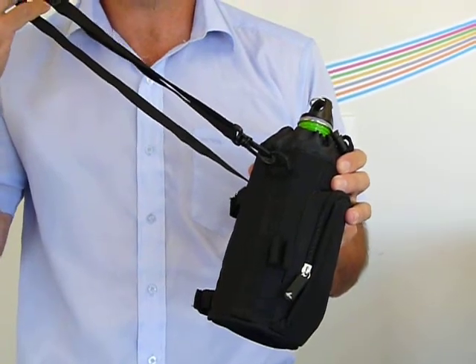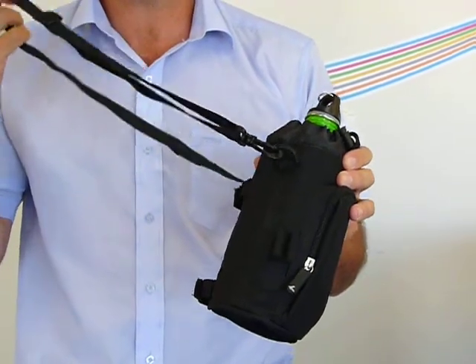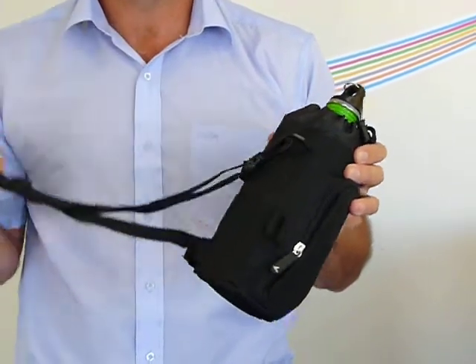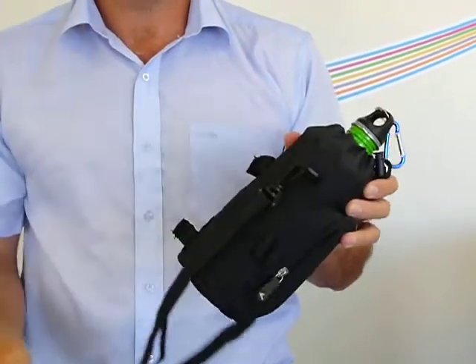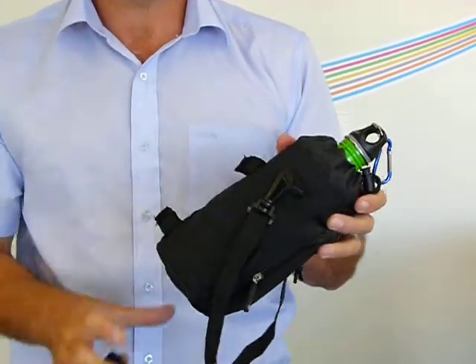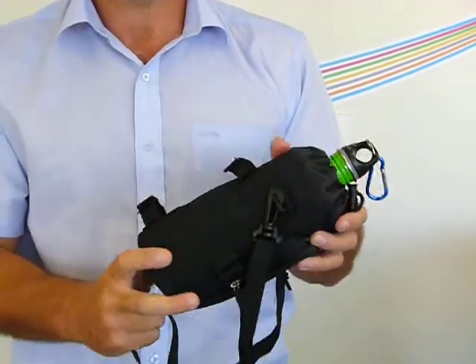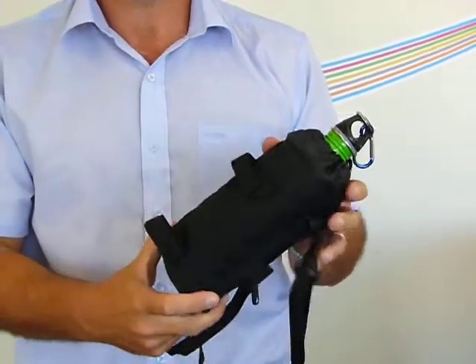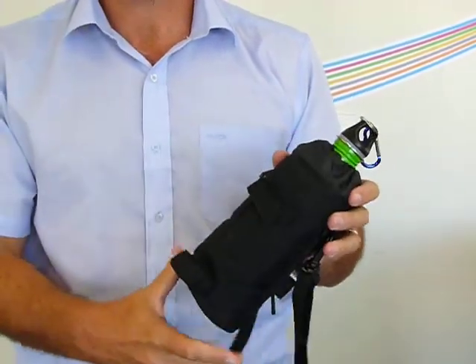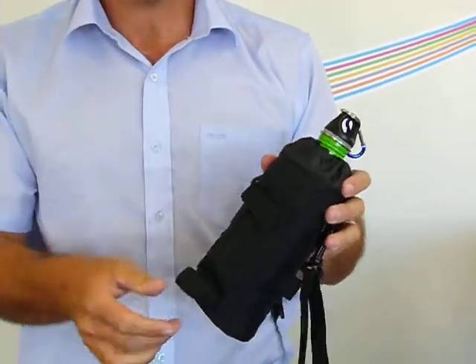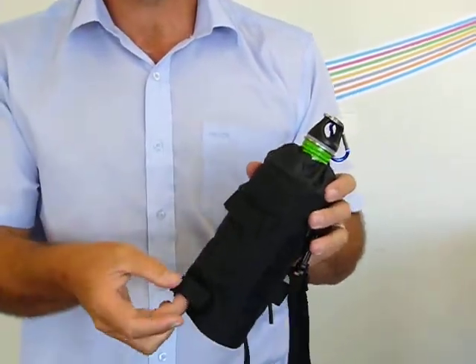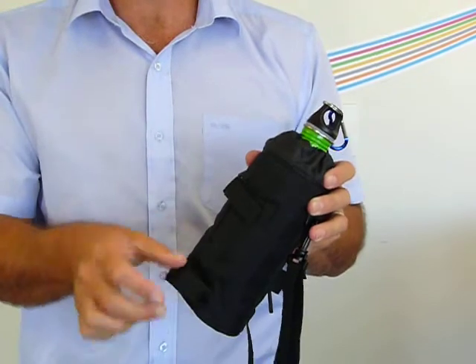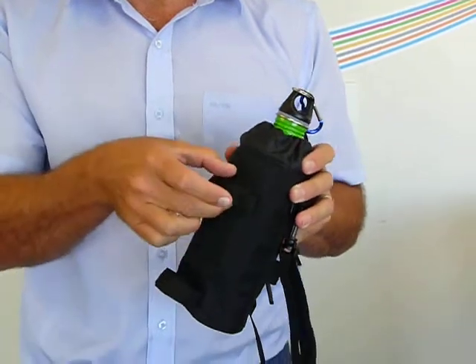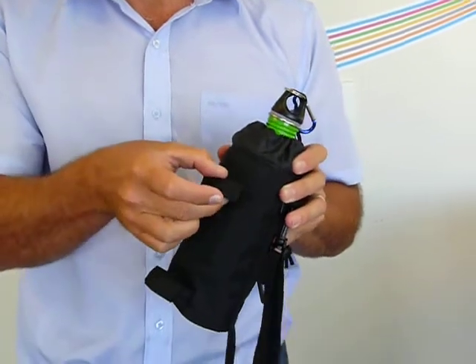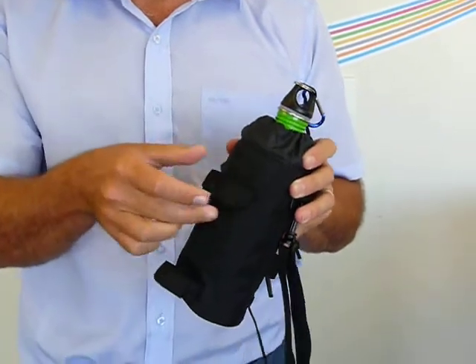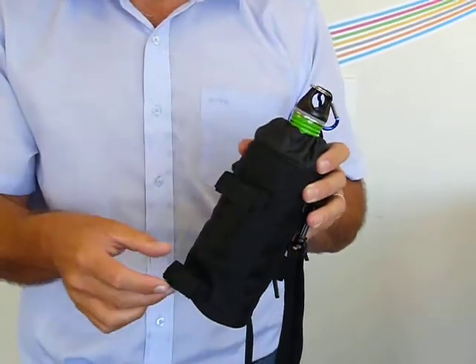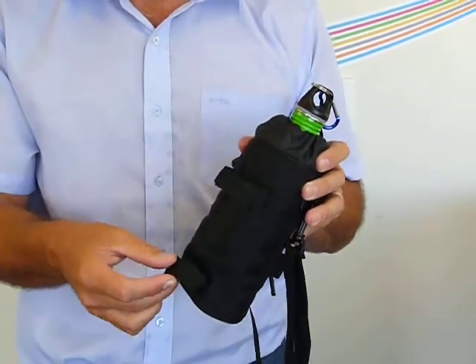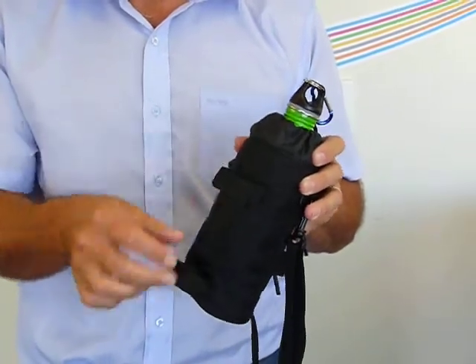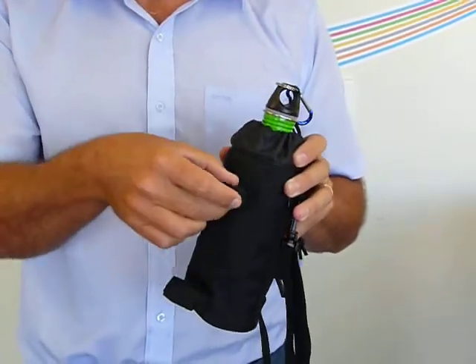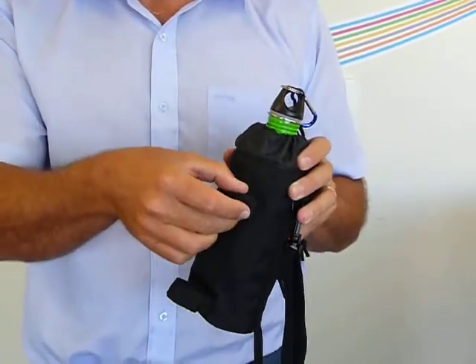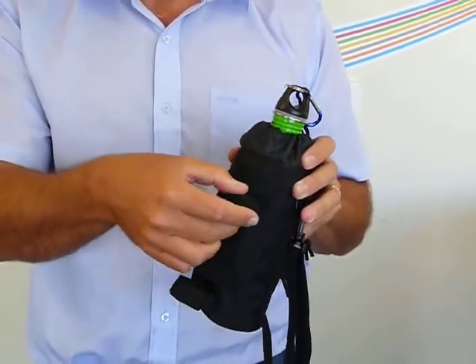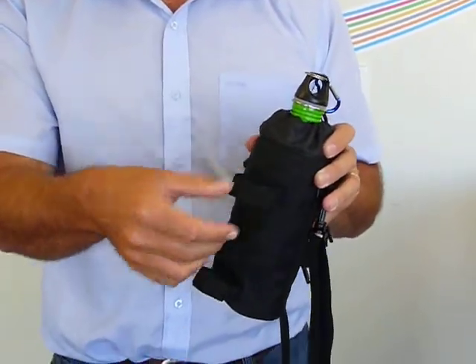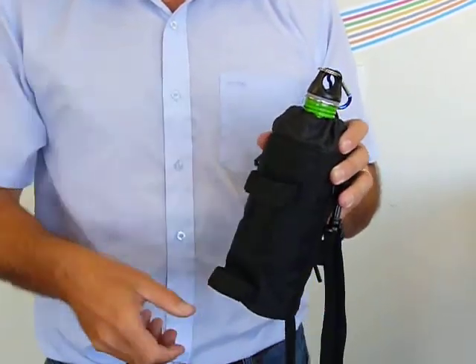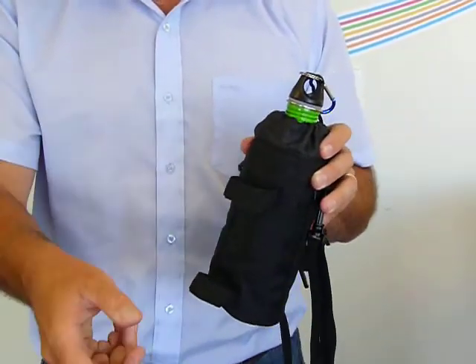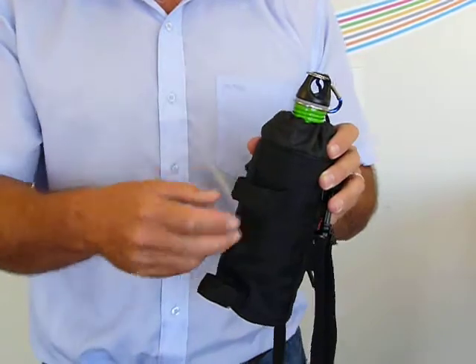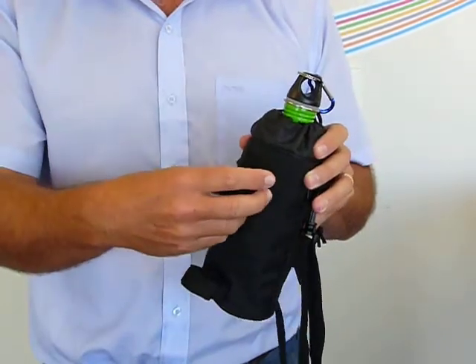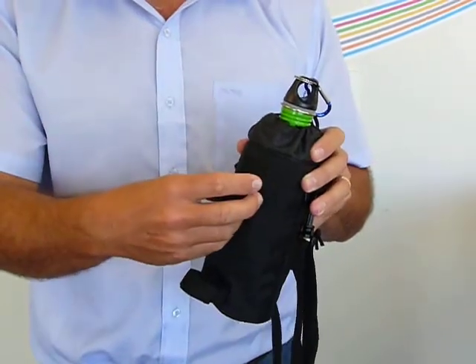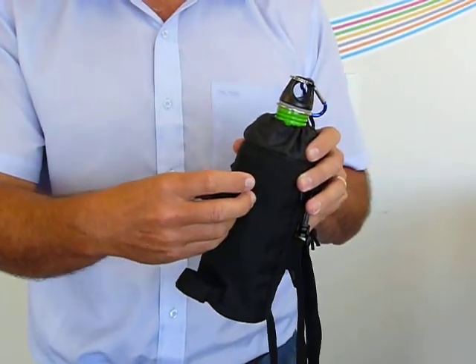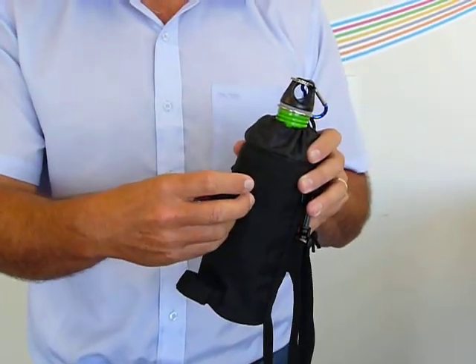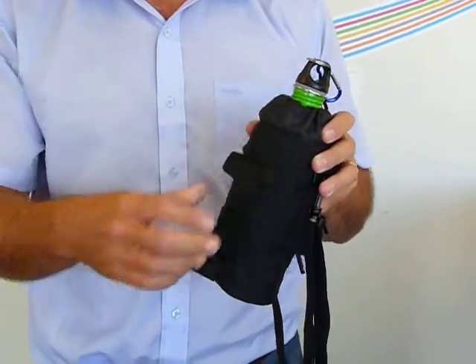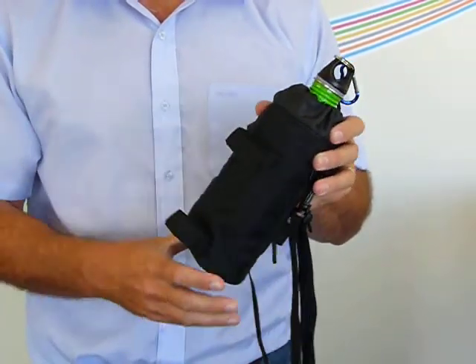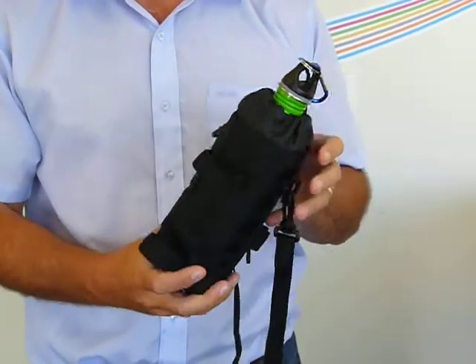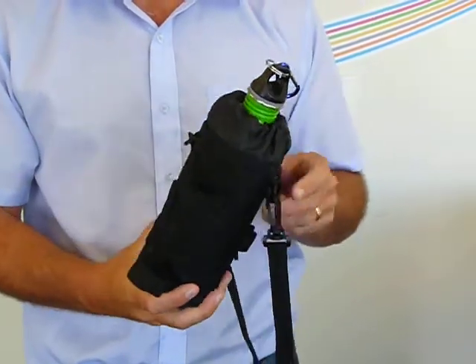It can go around the waist or over the shoulder, and it's also got two loops here that can fit across the bar of a bicycle, so you can attach it to the bike.